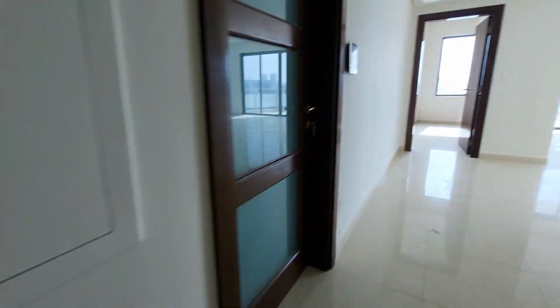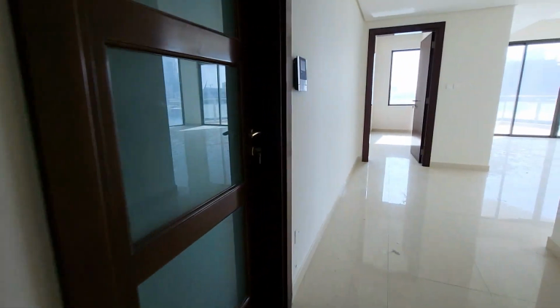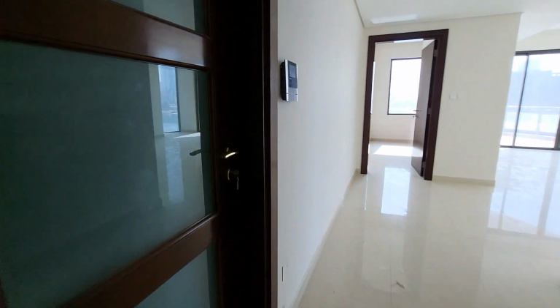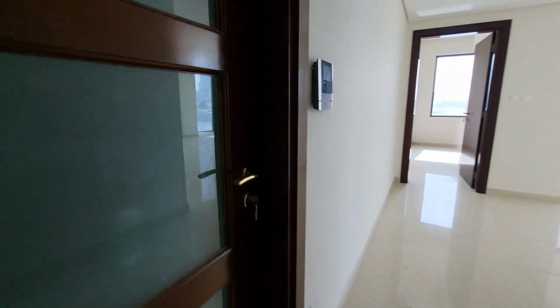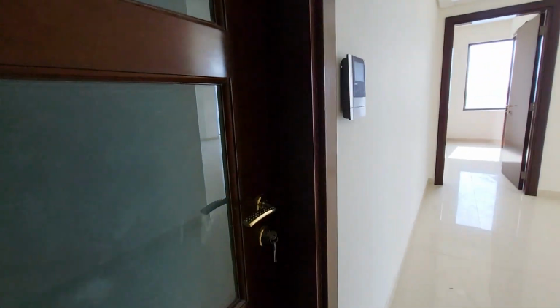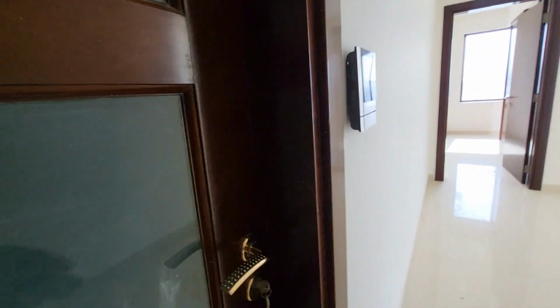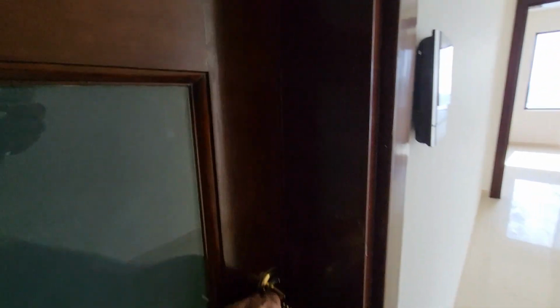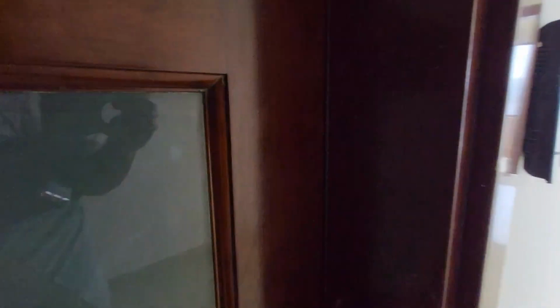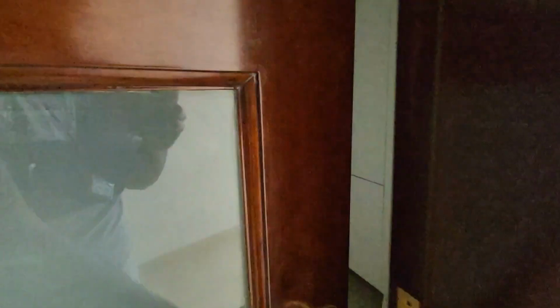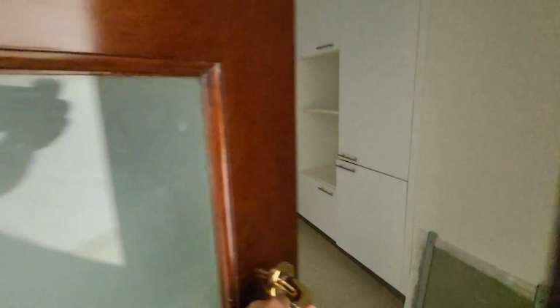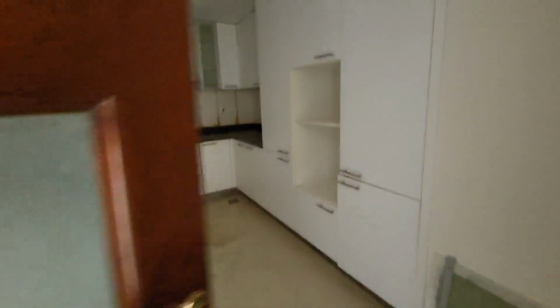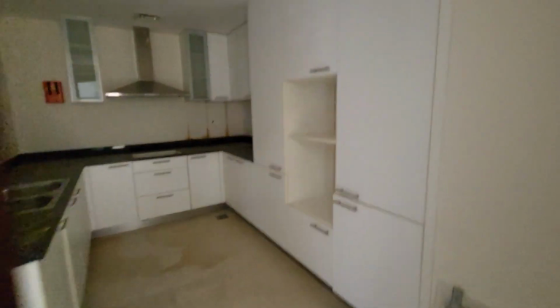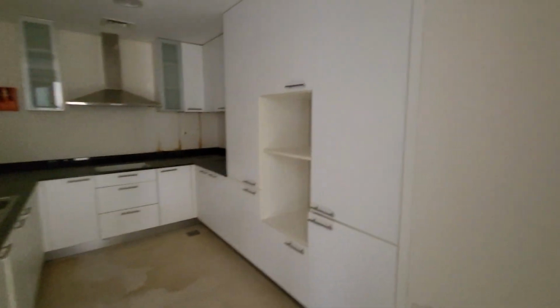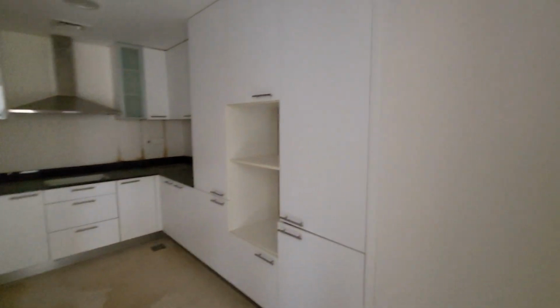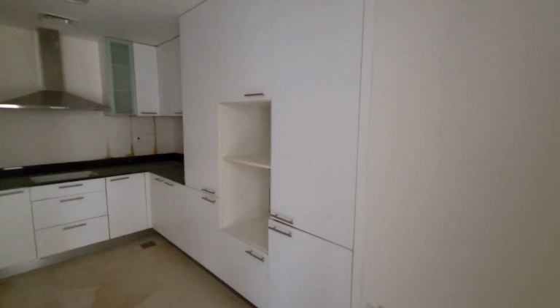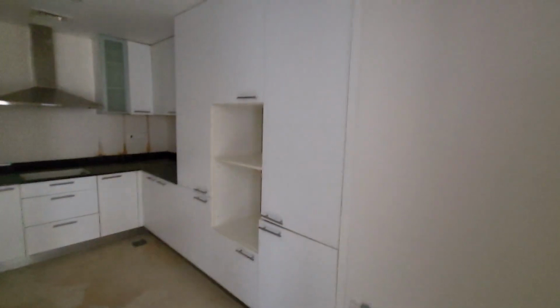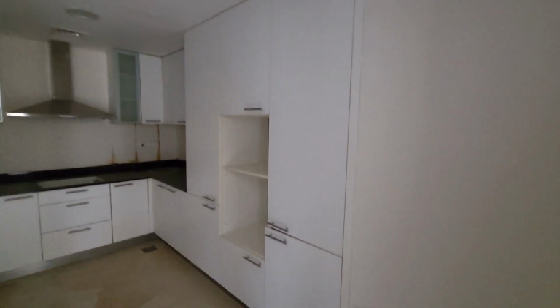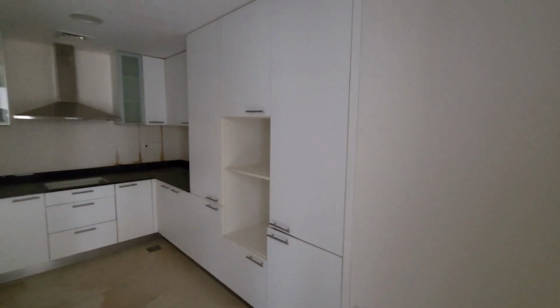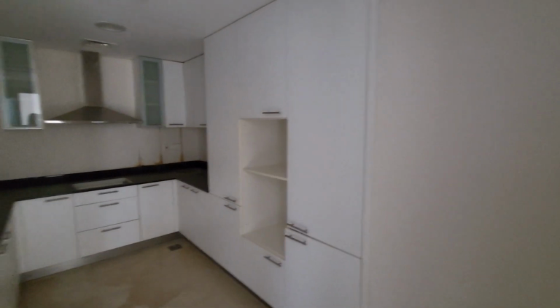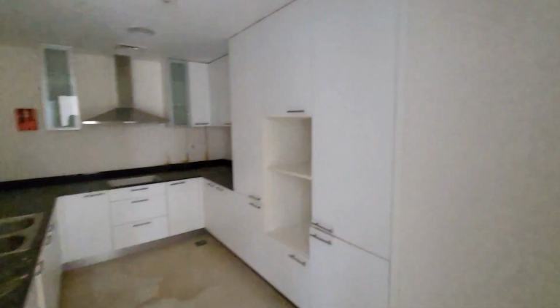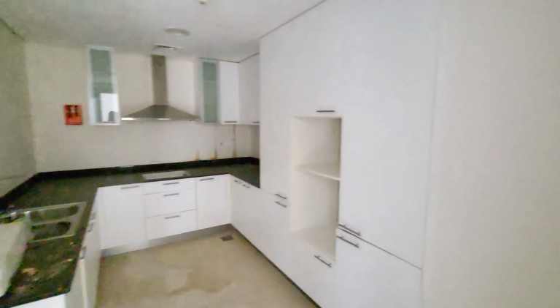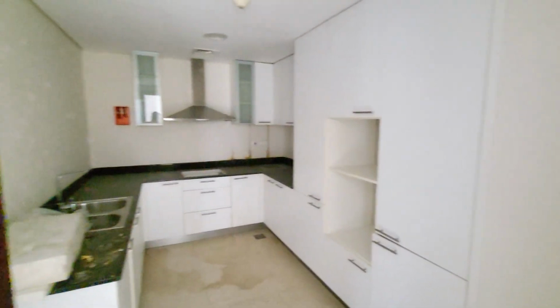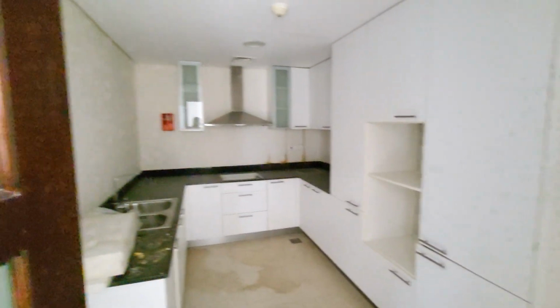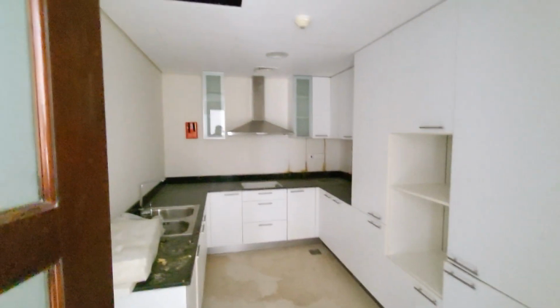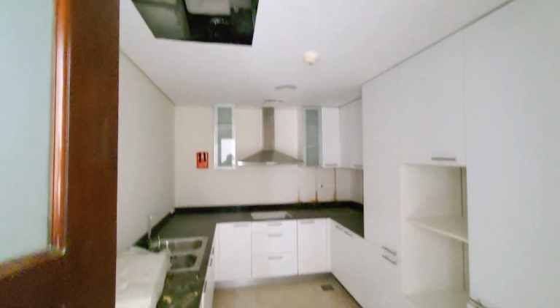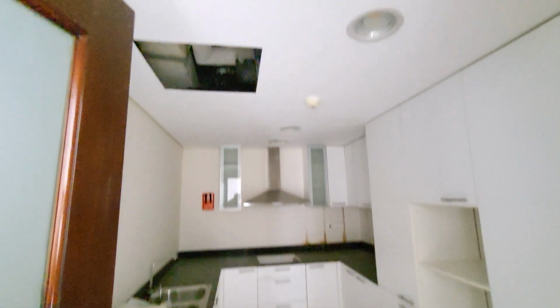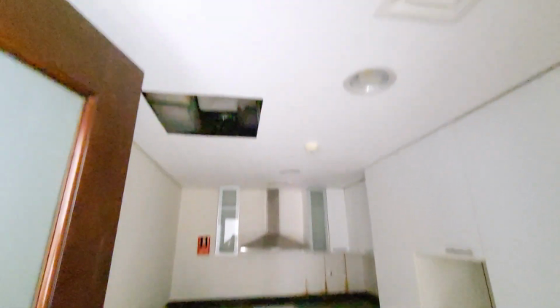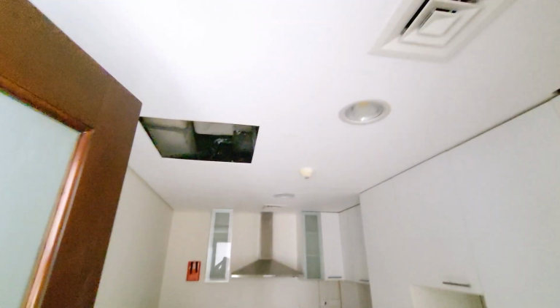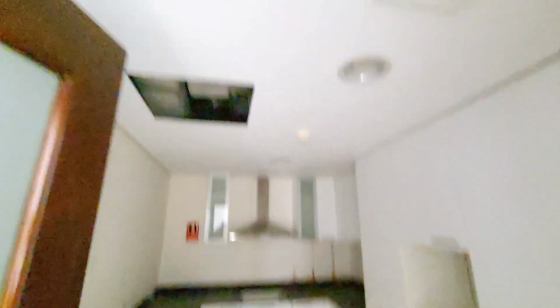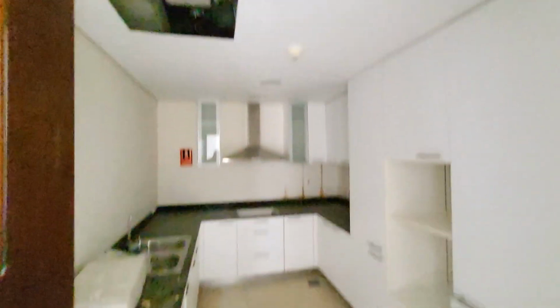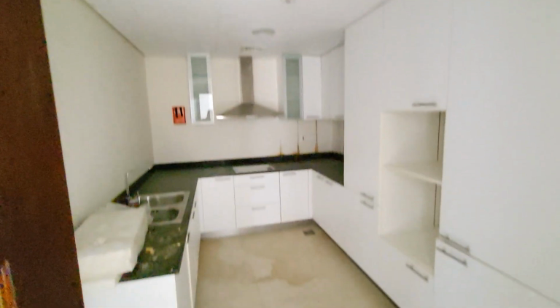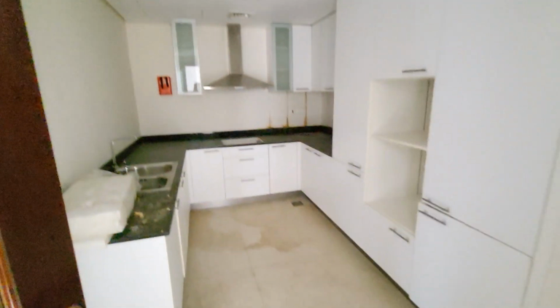Here on the left side is the closed kitchen — I hope the light is coming good. This flat is not ready yet.